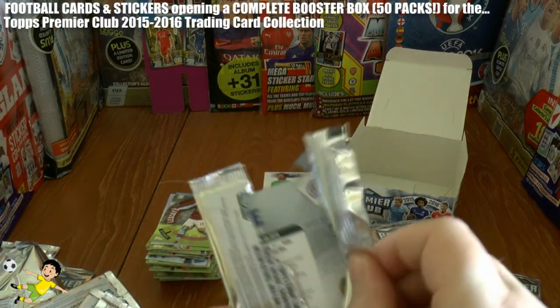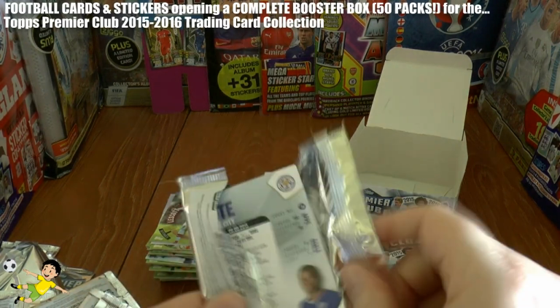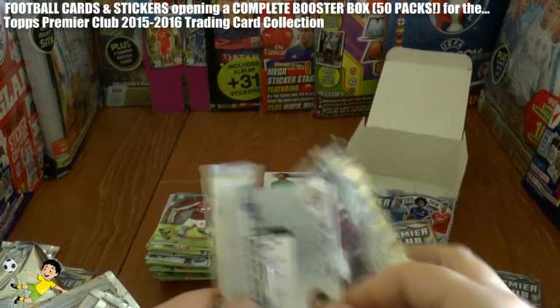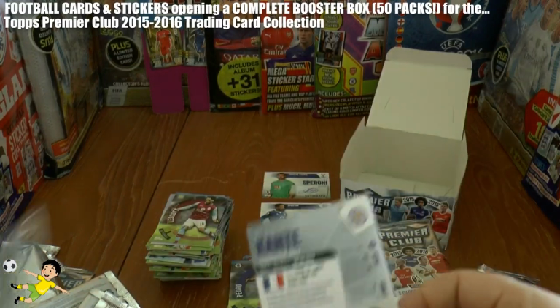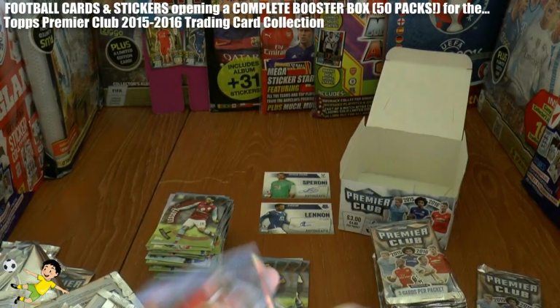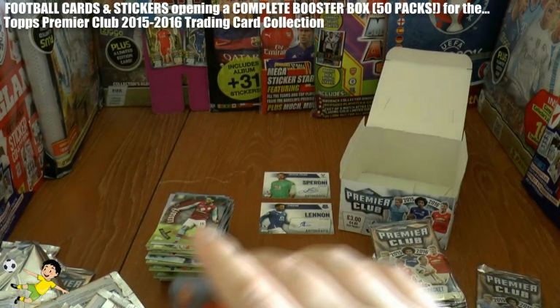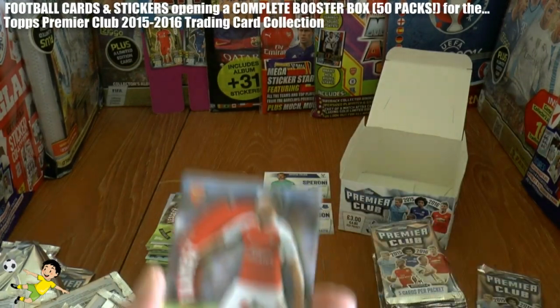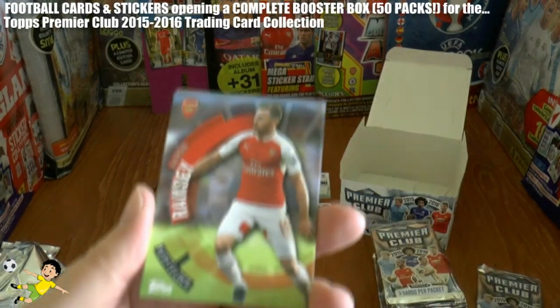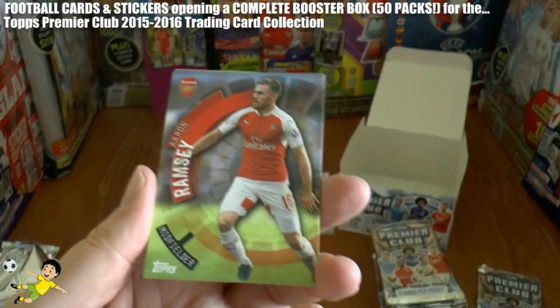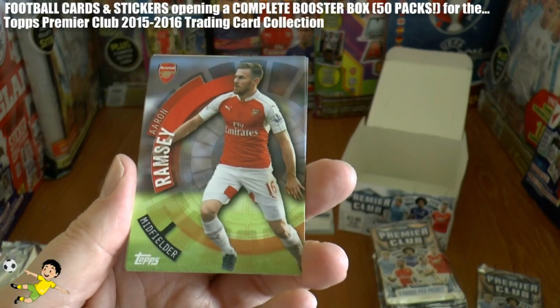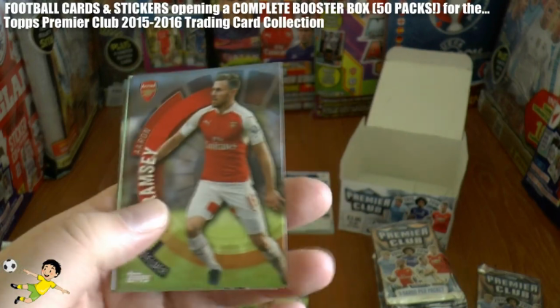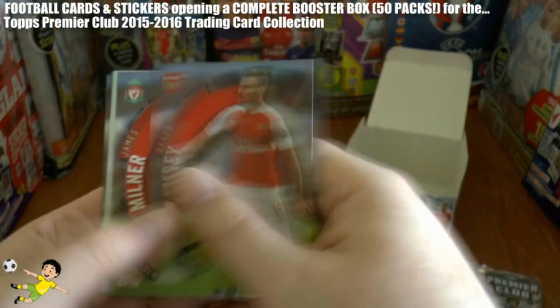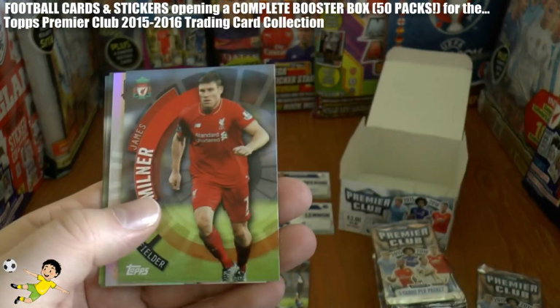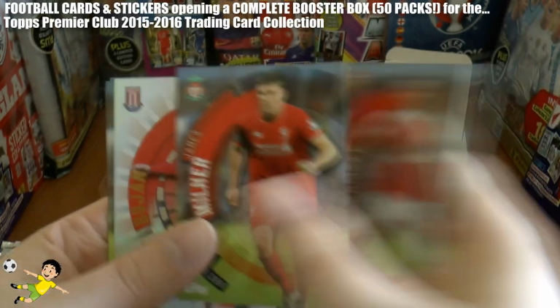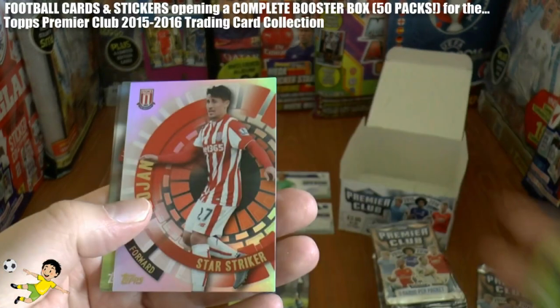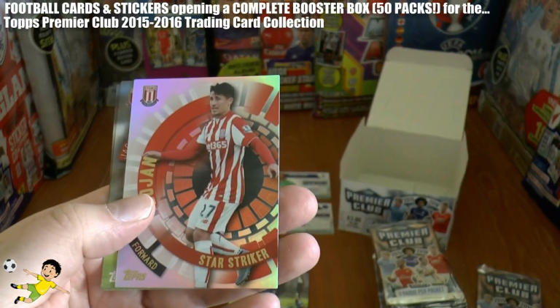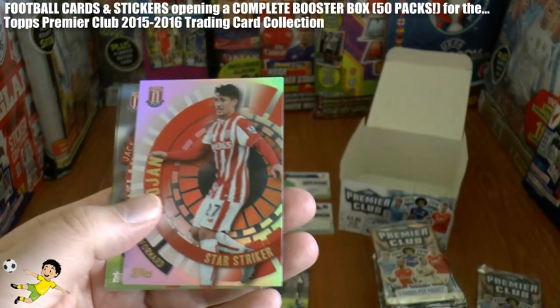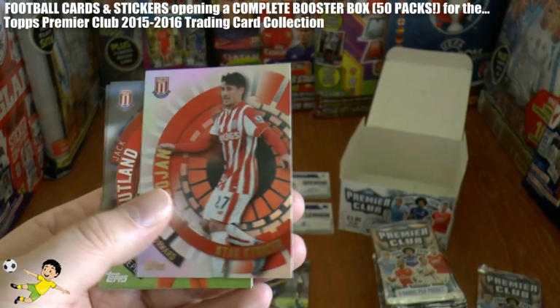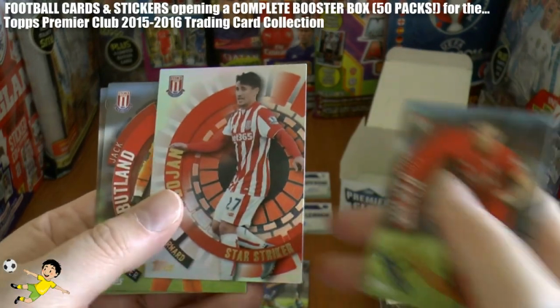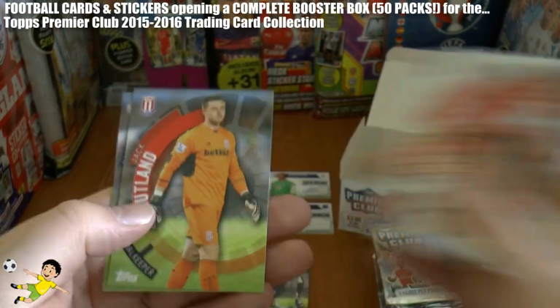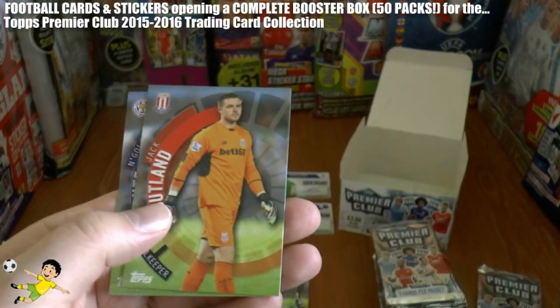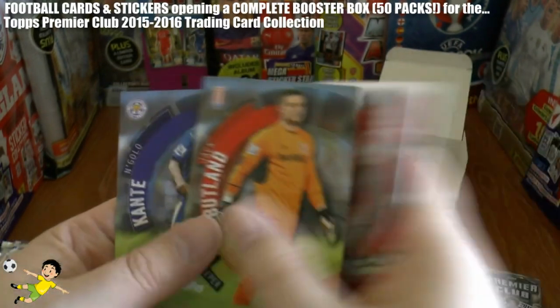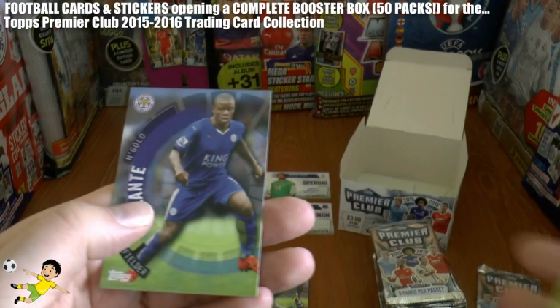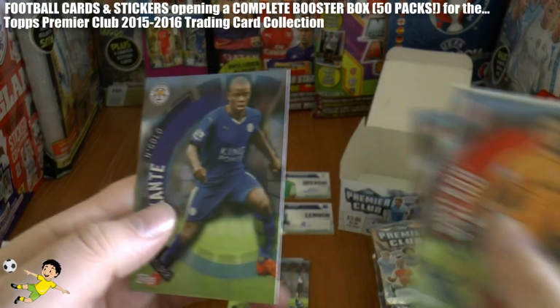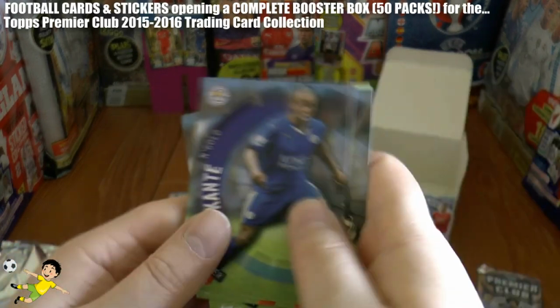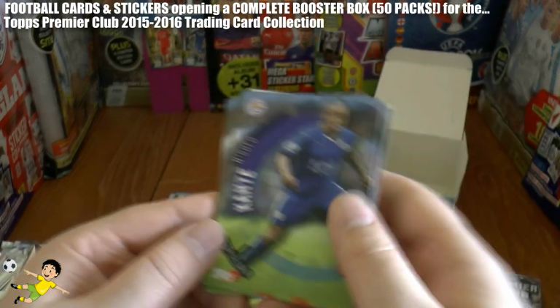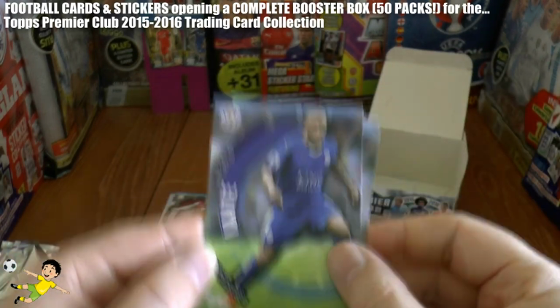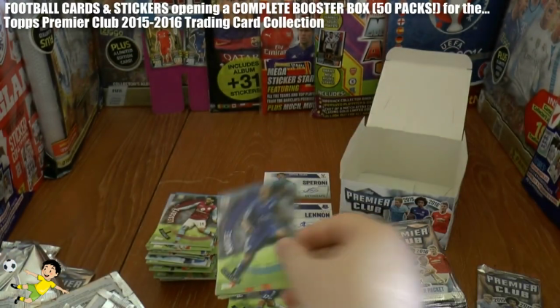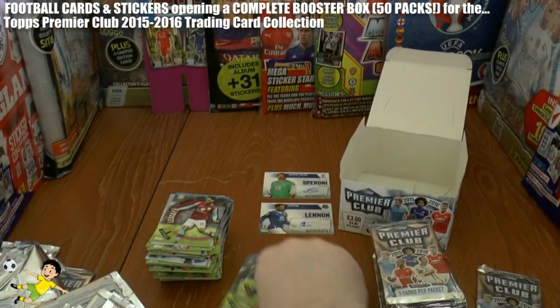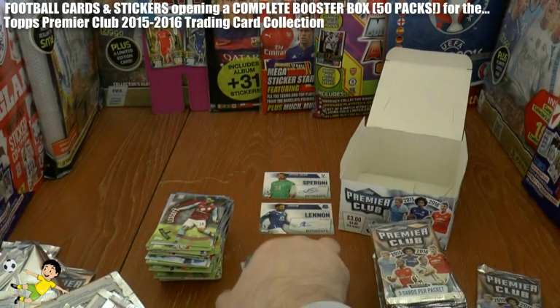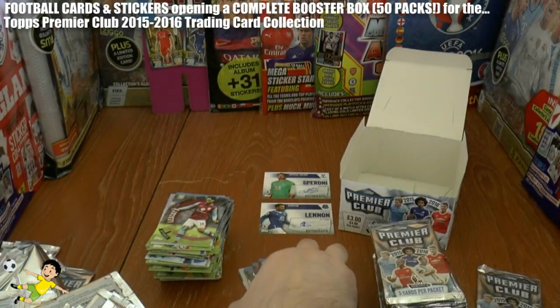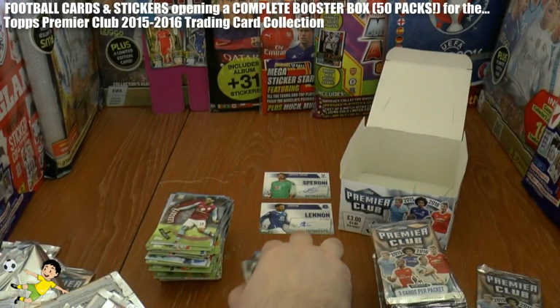Onto the next pack we have Aaron Ramsey, James Milner, Bony Star Striker, Jack Butland, and N'Golo Kante completes that pack.